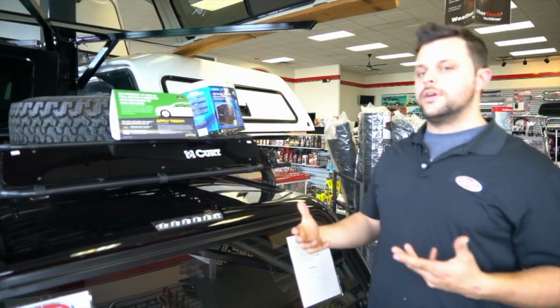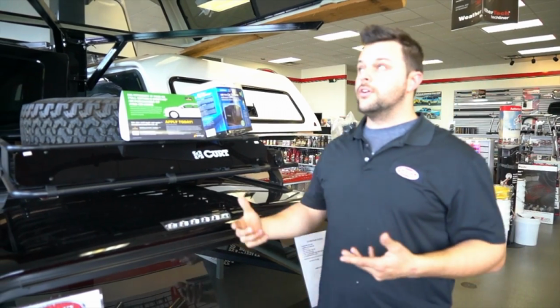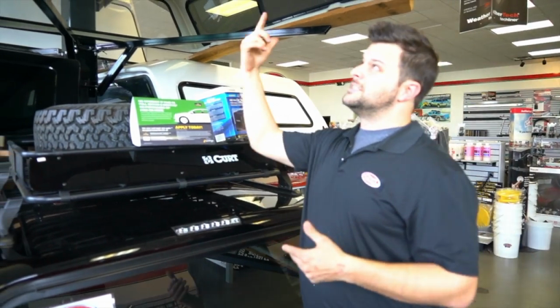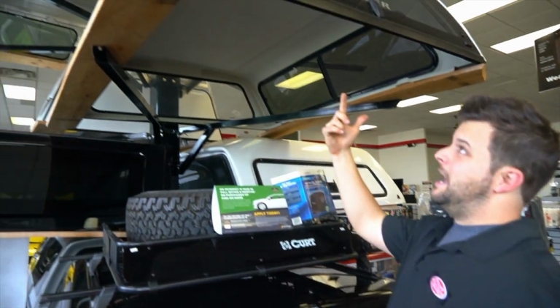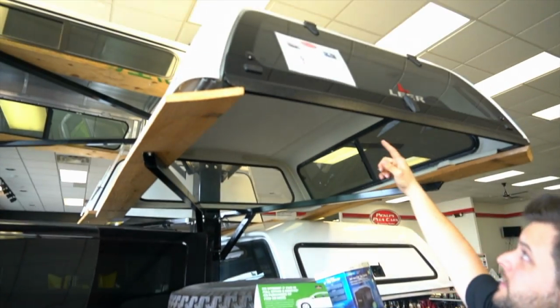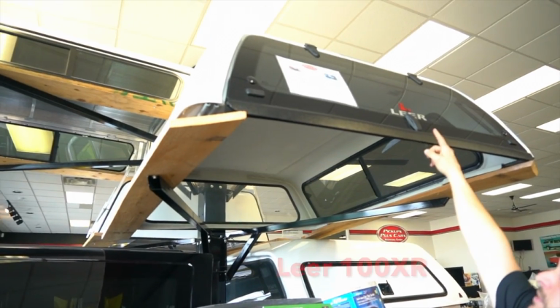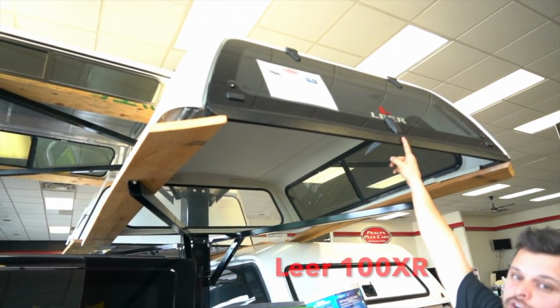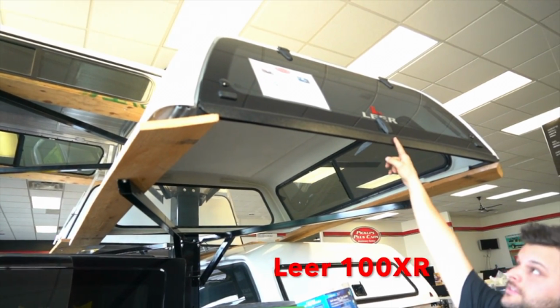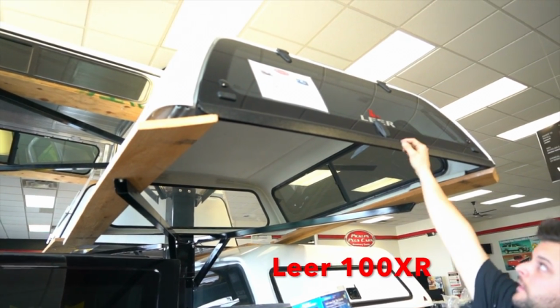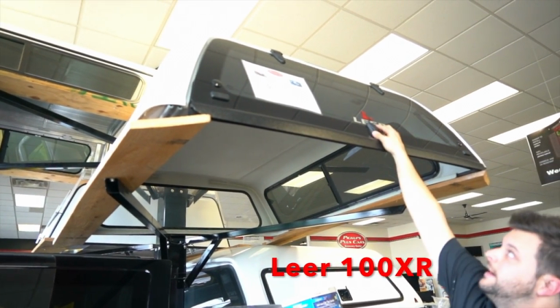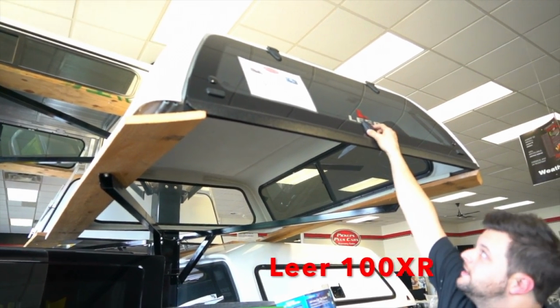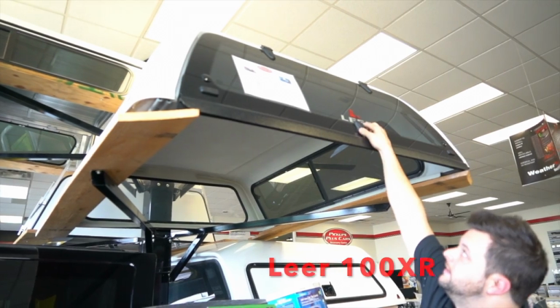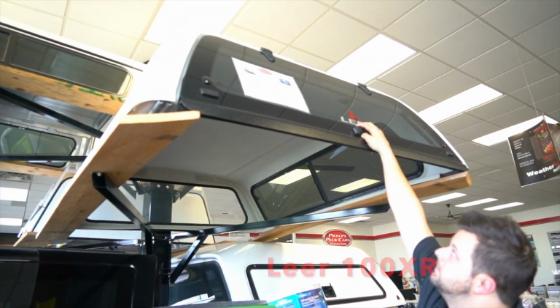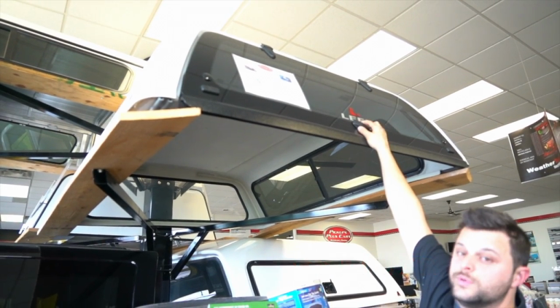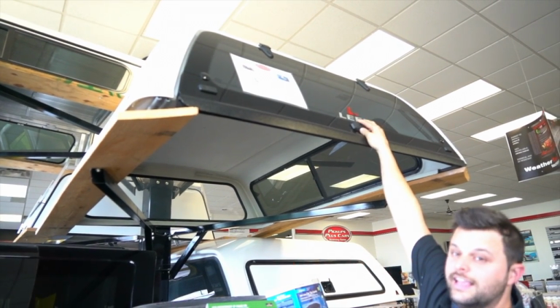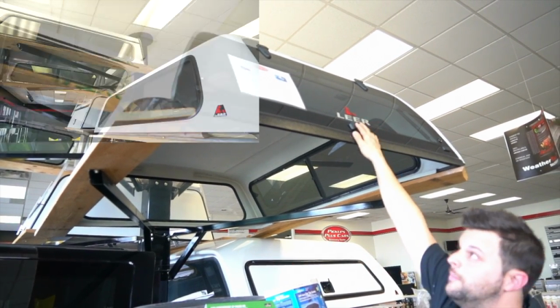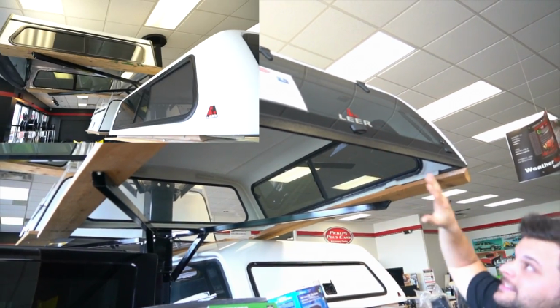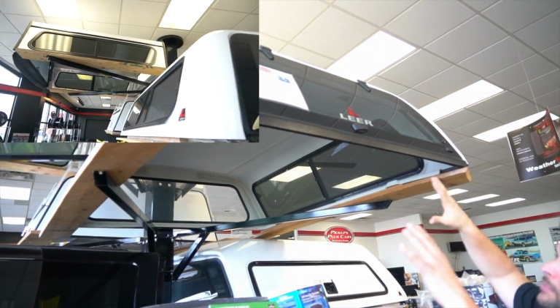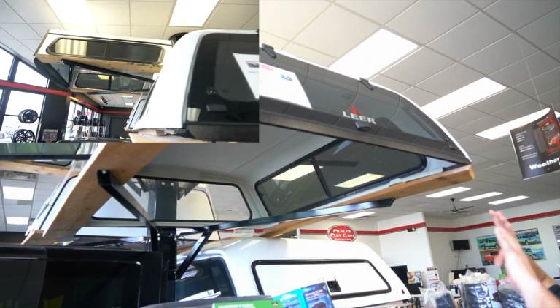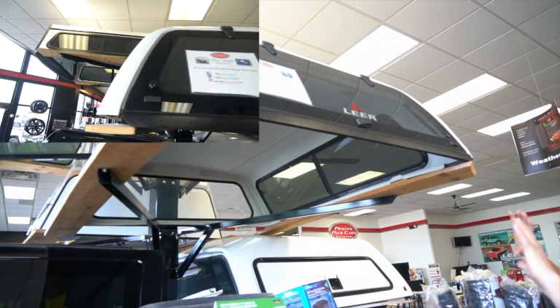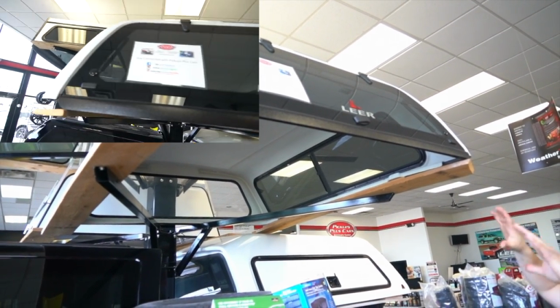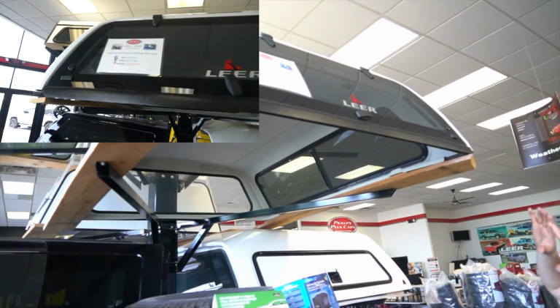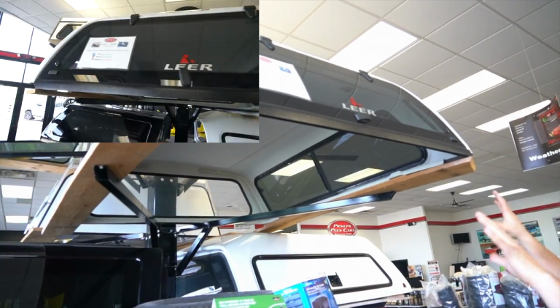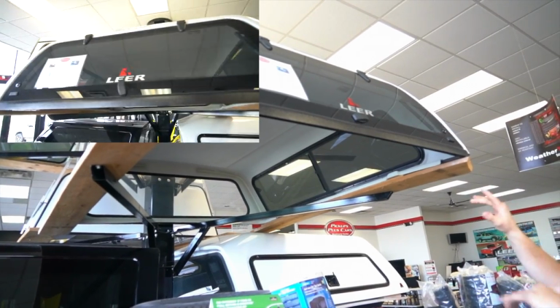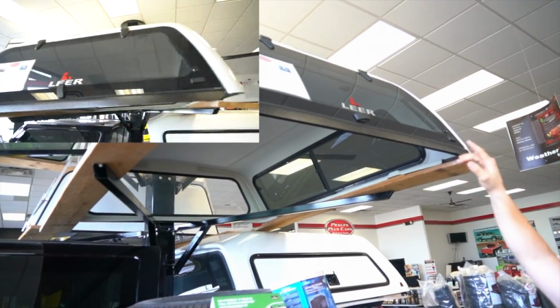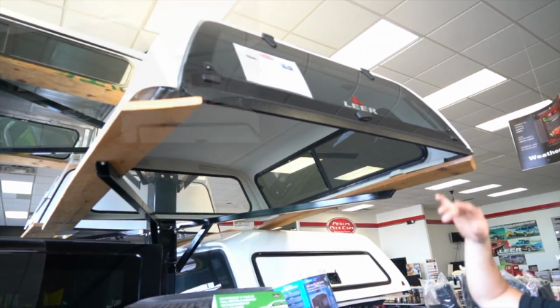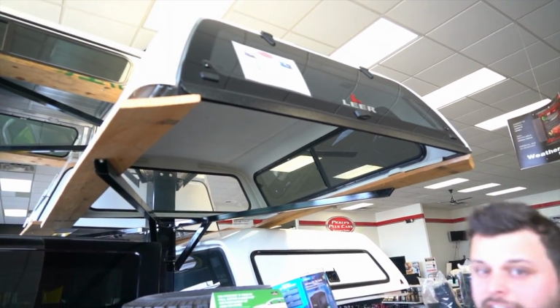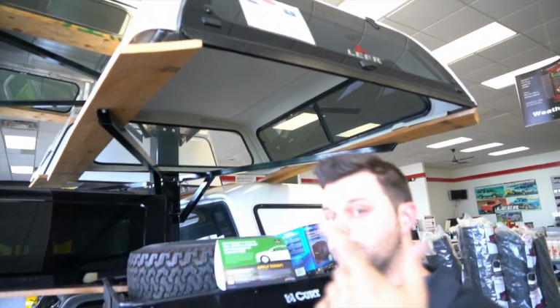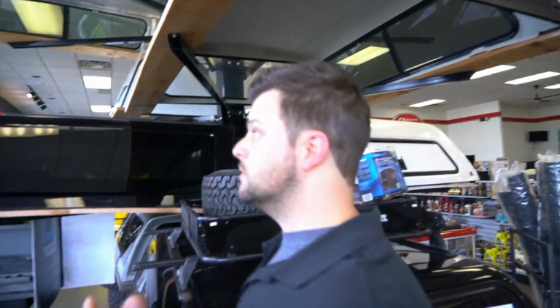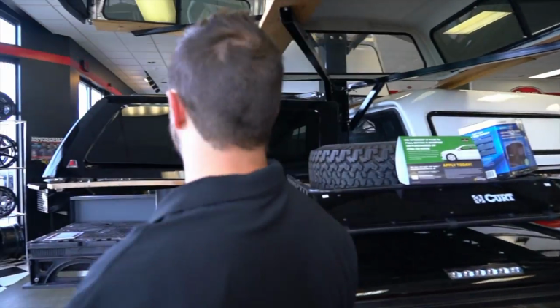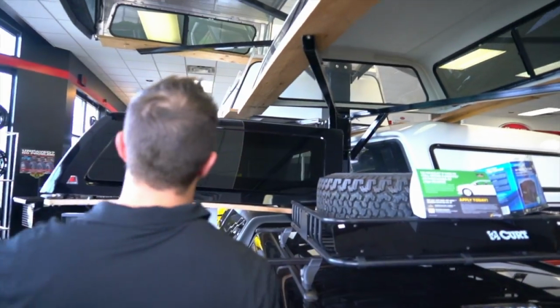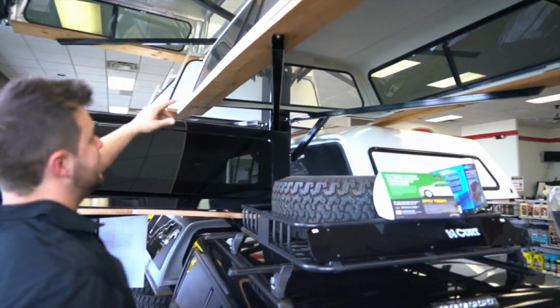The 100XR has a twisting handle on the back and a completely frameless glass back window with two T-handles. What it still does feature is your frame sliding windows.